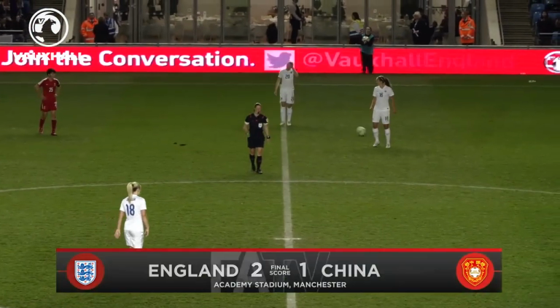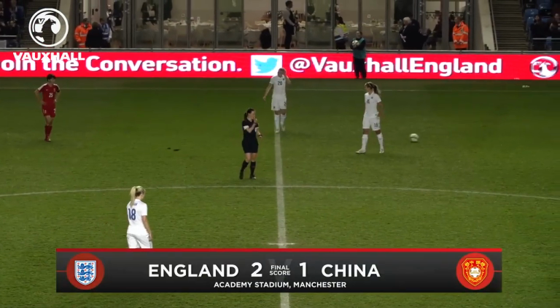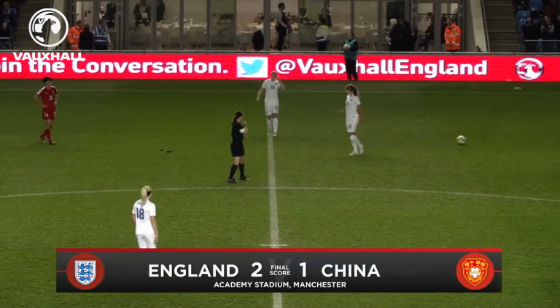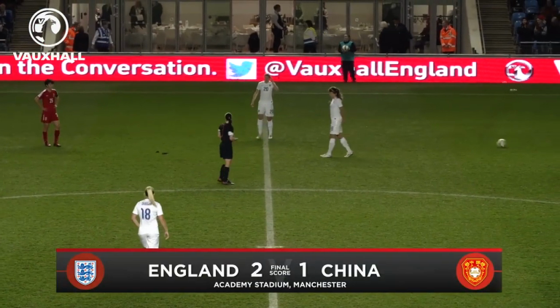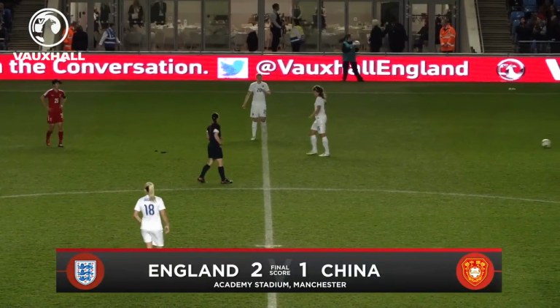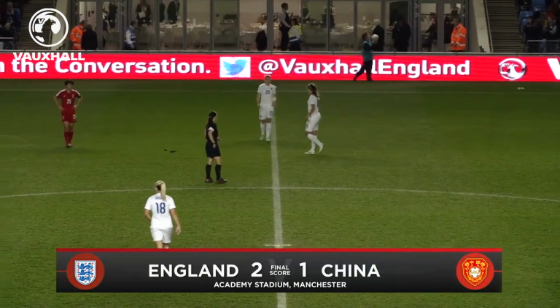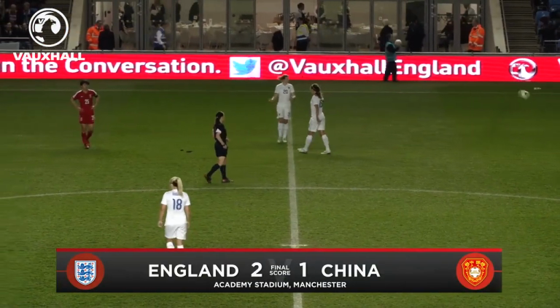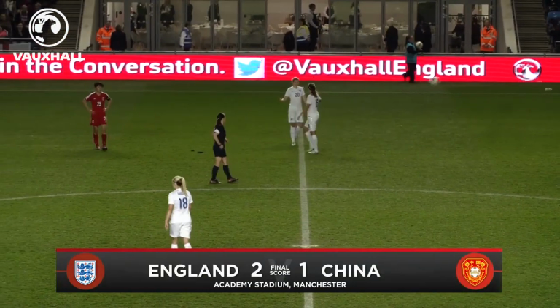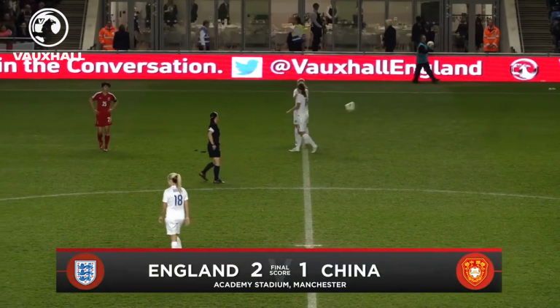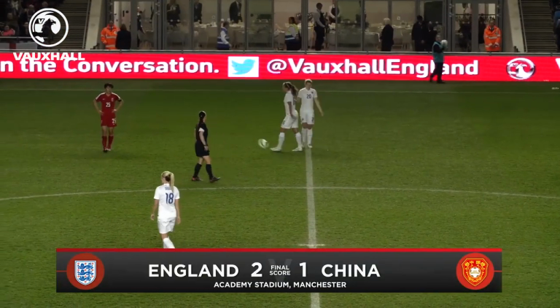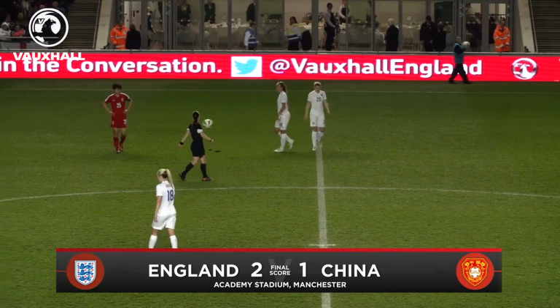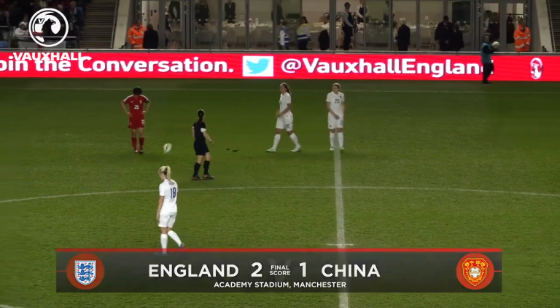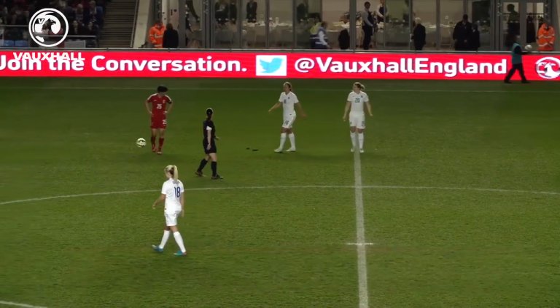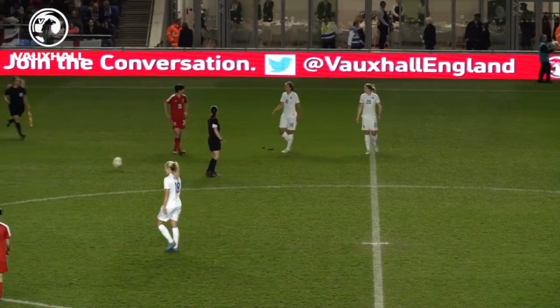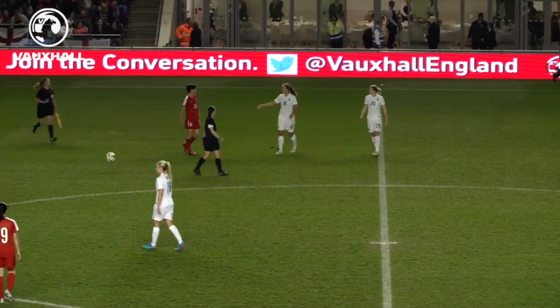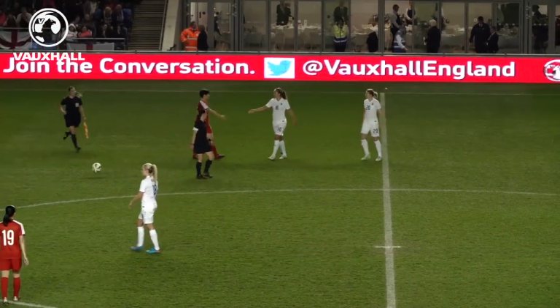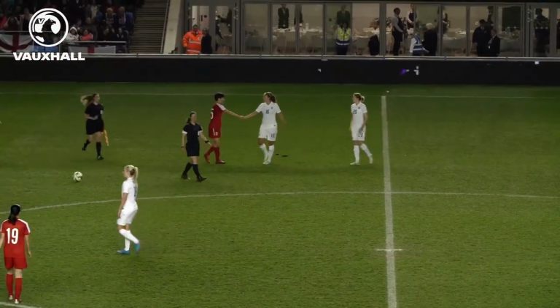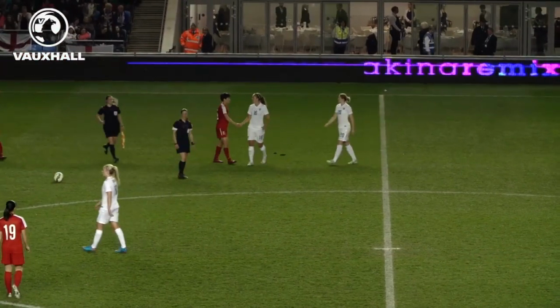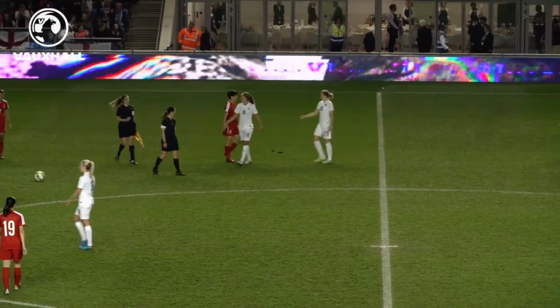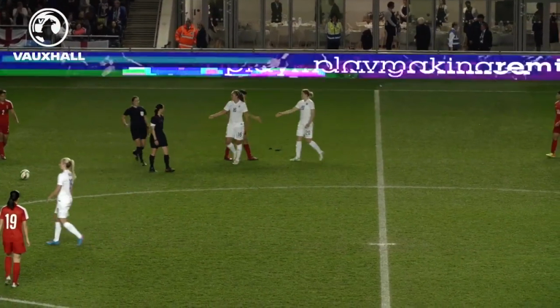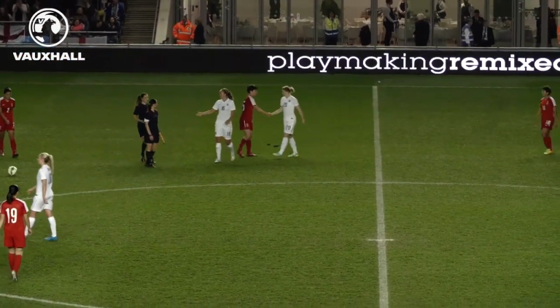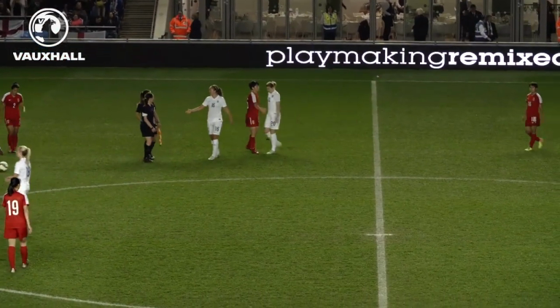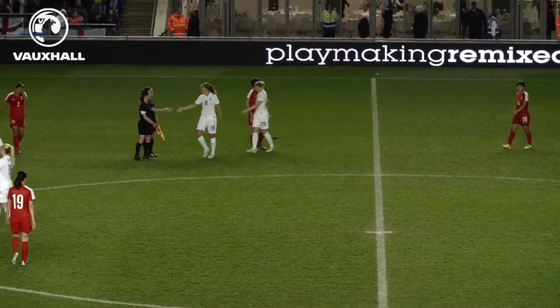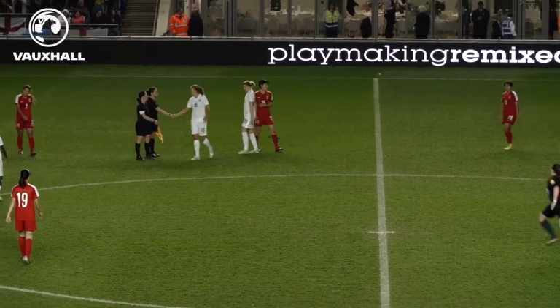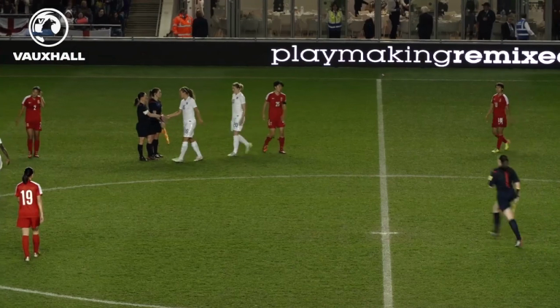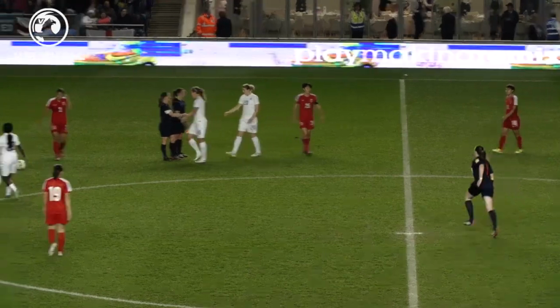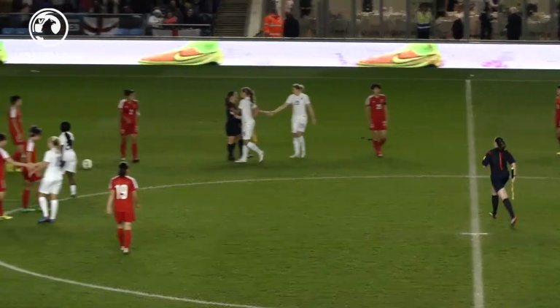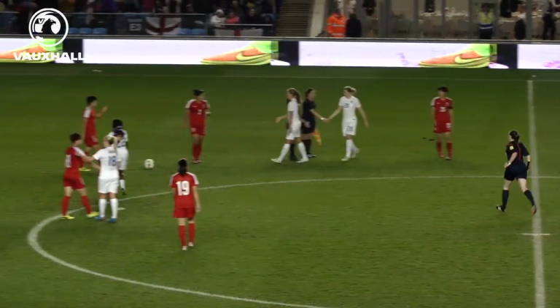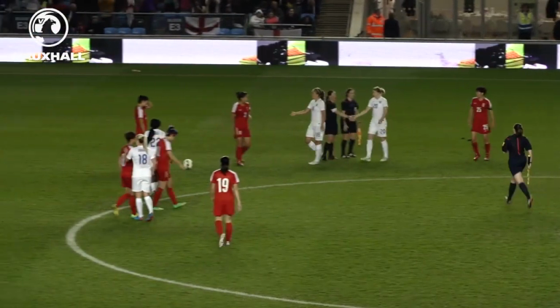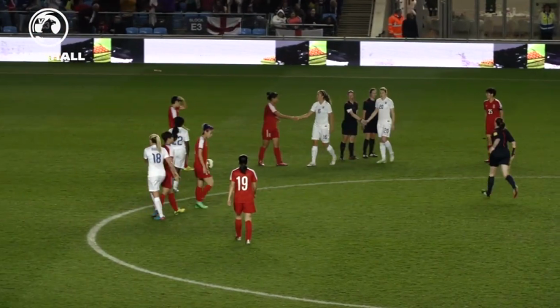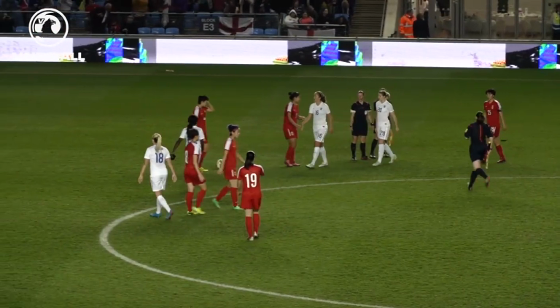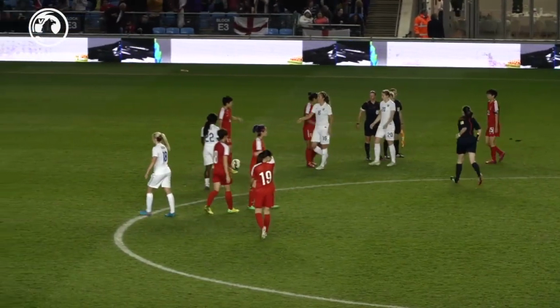Full time: it finished England 2, China 1. Mark Sampson's side secured a final home victory before heading to this summer's World Cup in Canada.